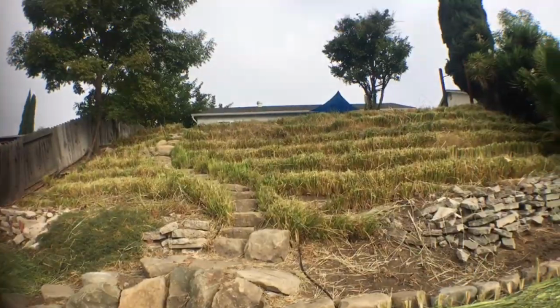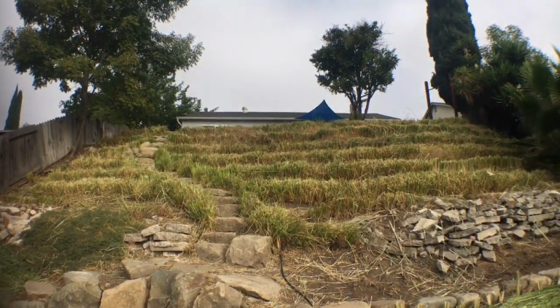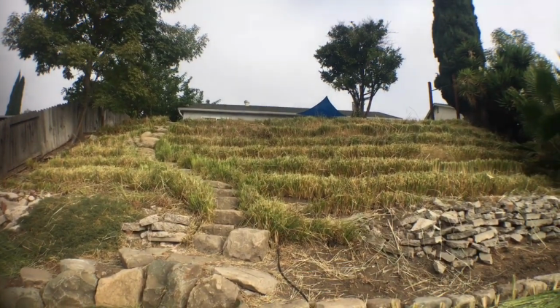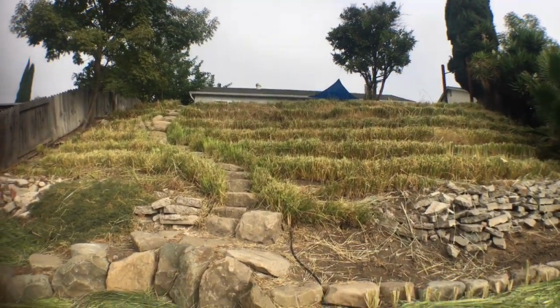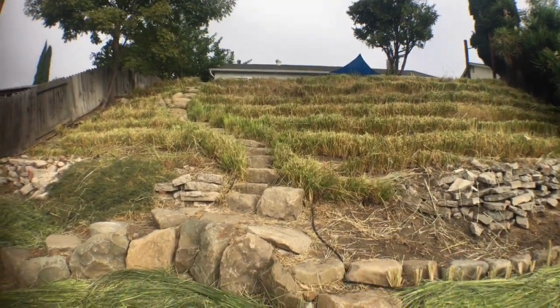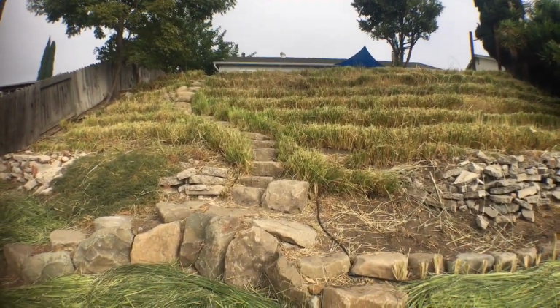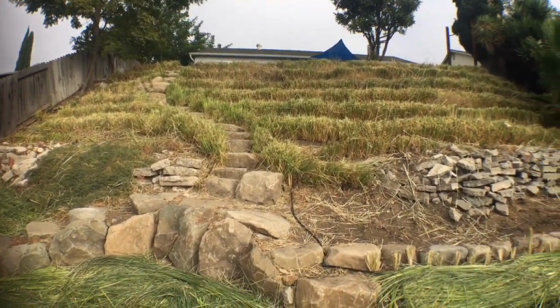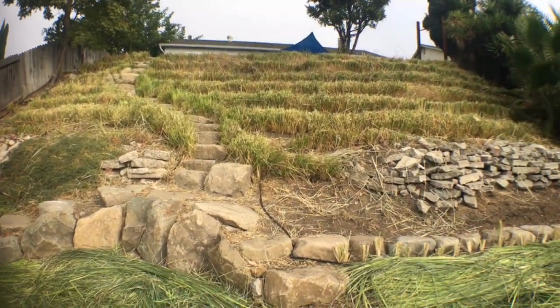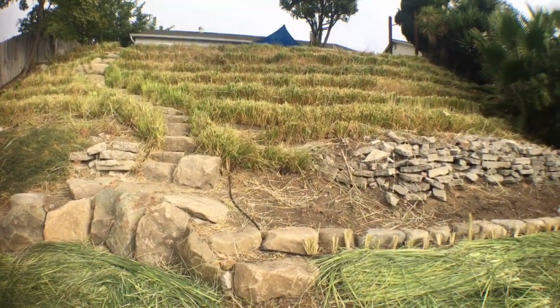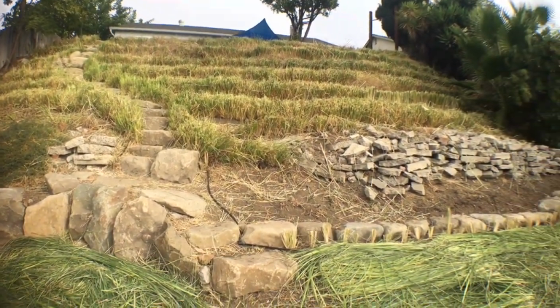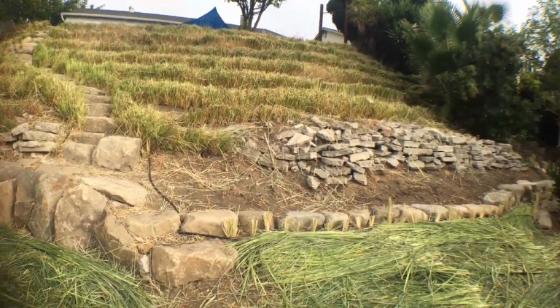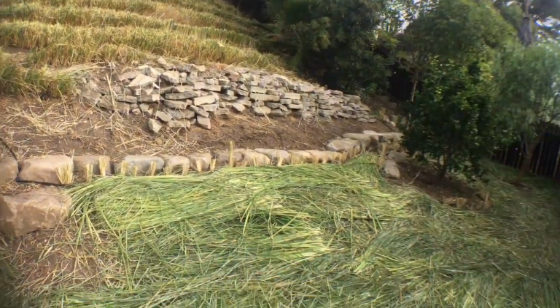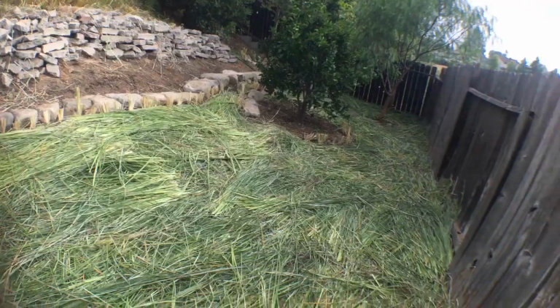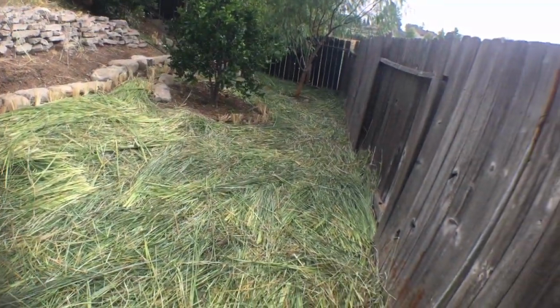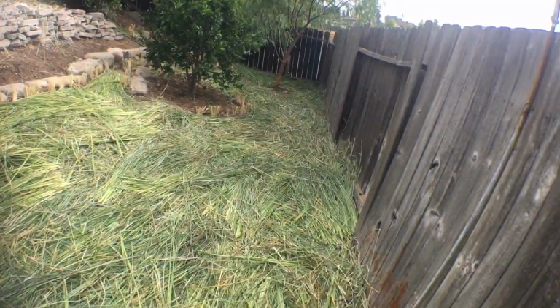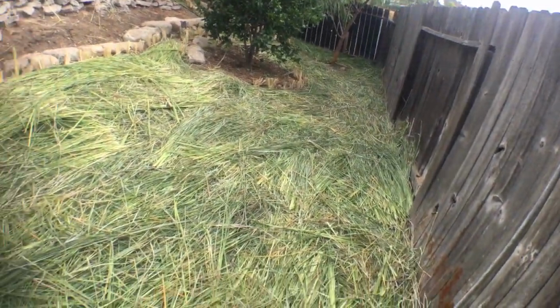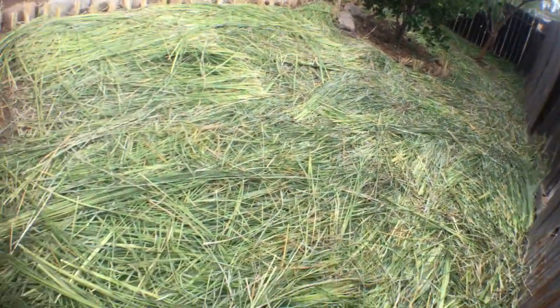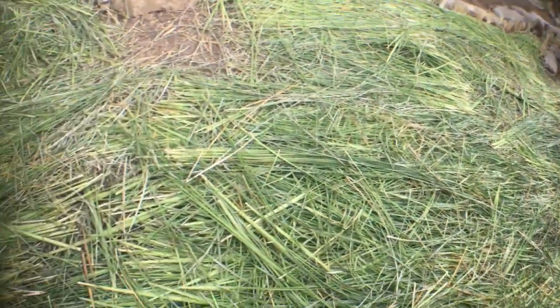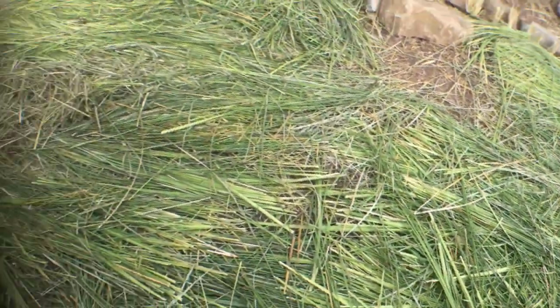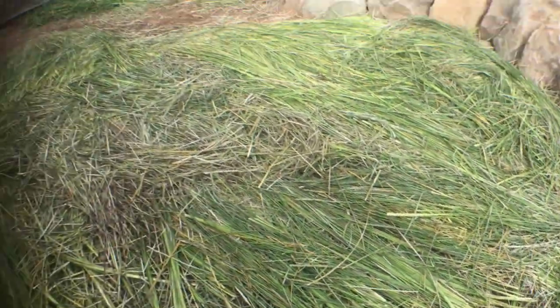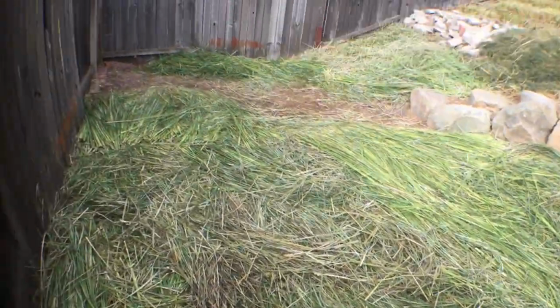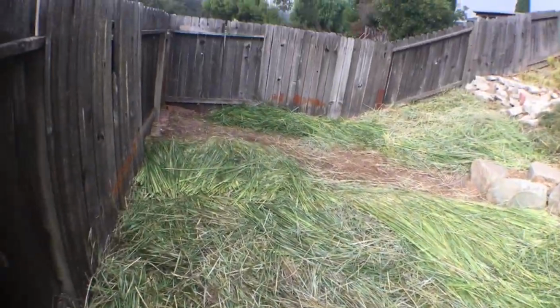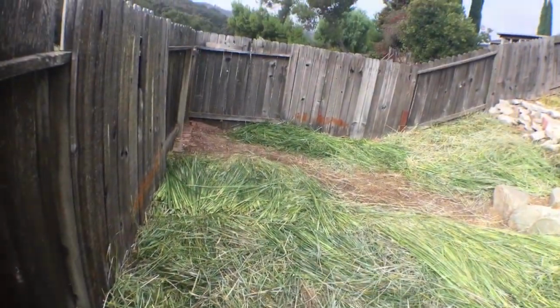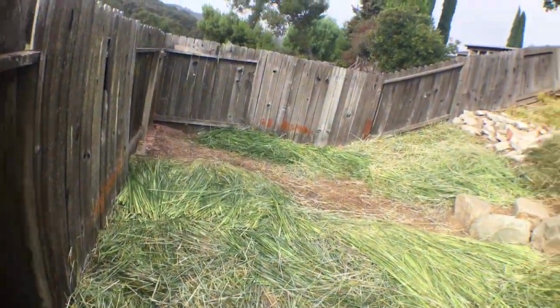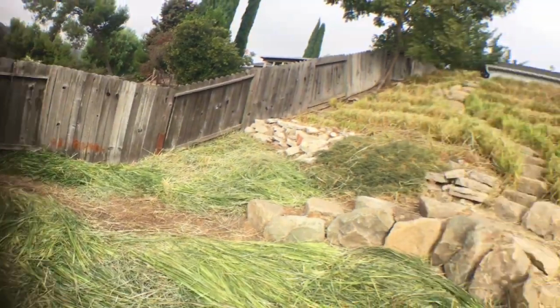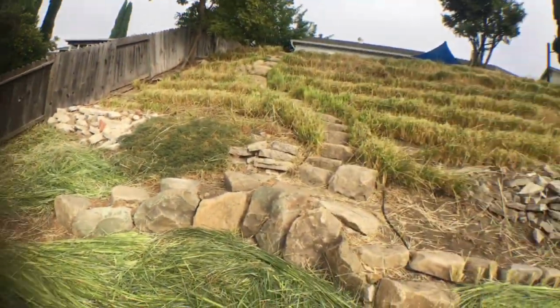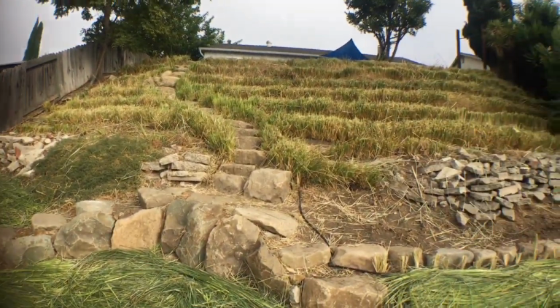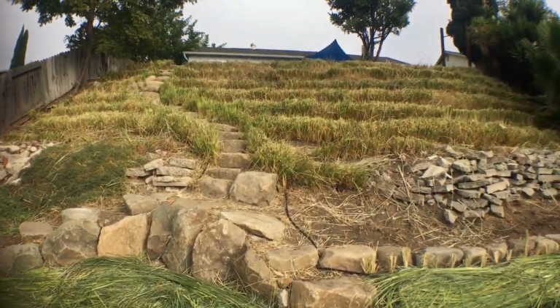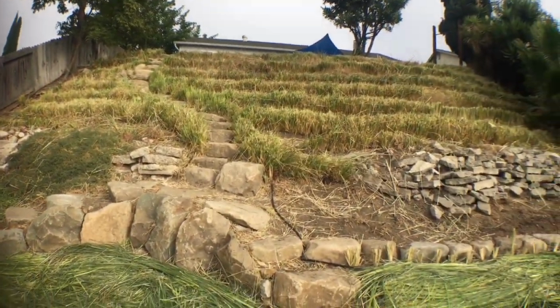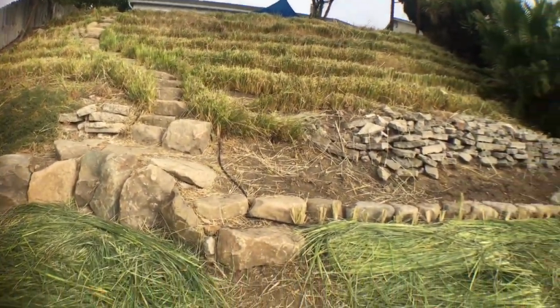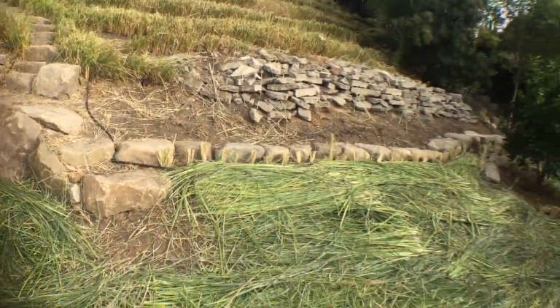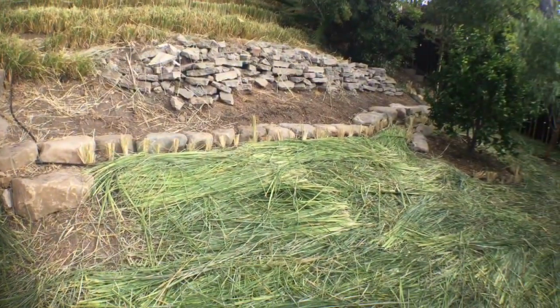This is now 15 months after the vetiver was planted. Second full cut, and we mulched the entire lower yard with a thick layer of vetiver grass just from that hillside. Amazing resource.